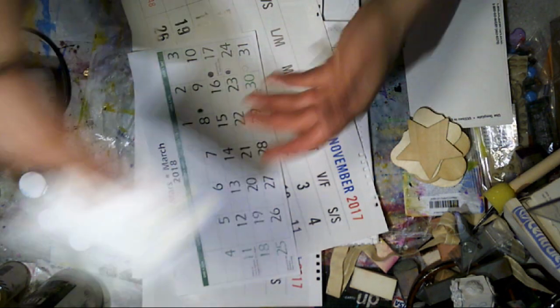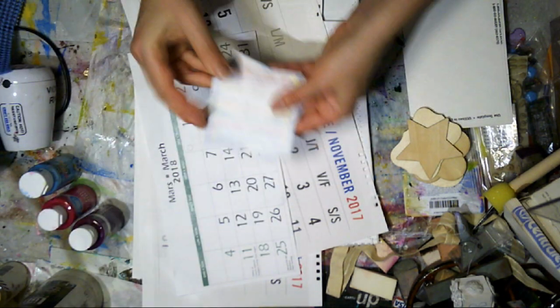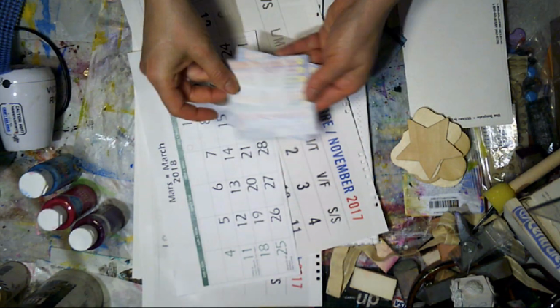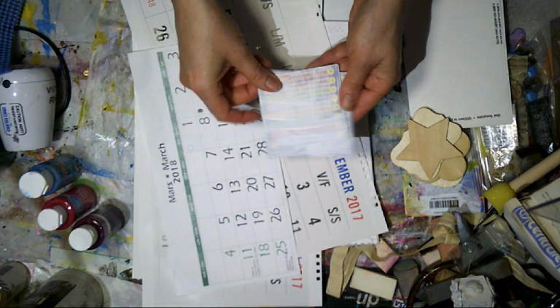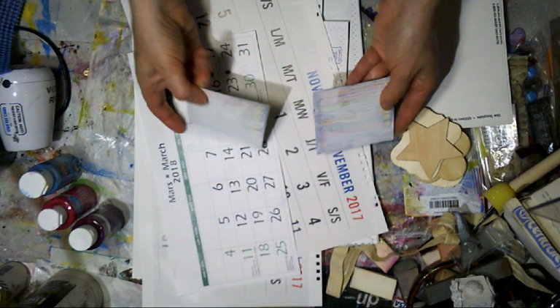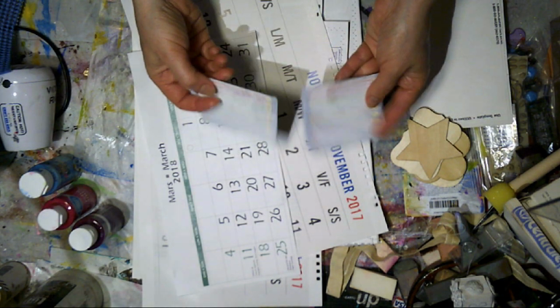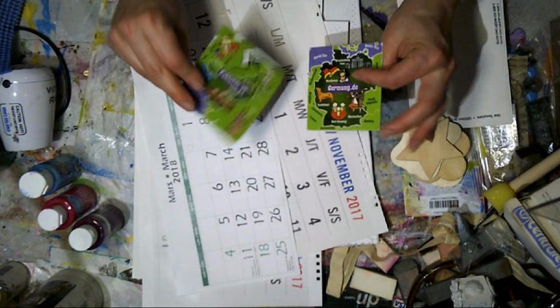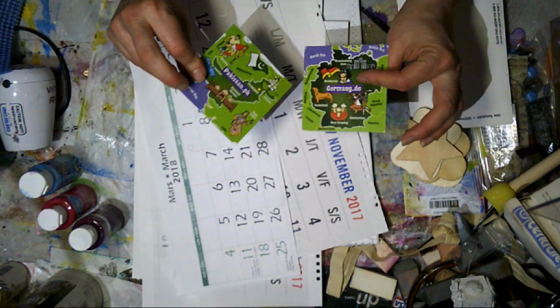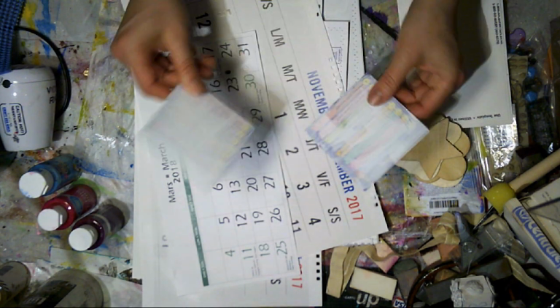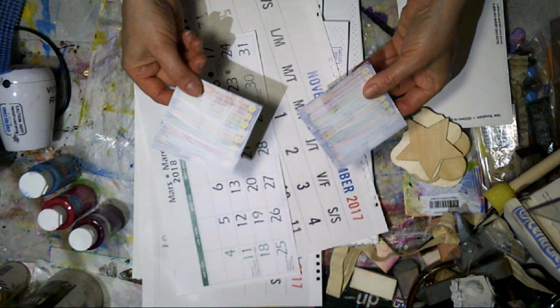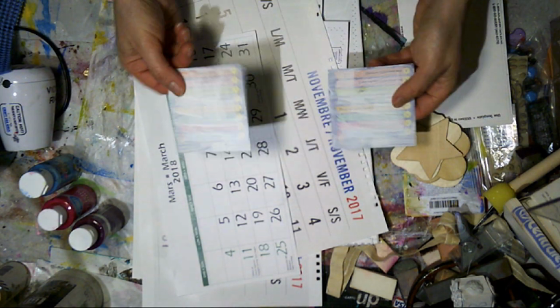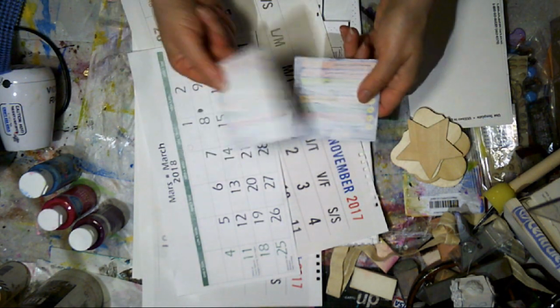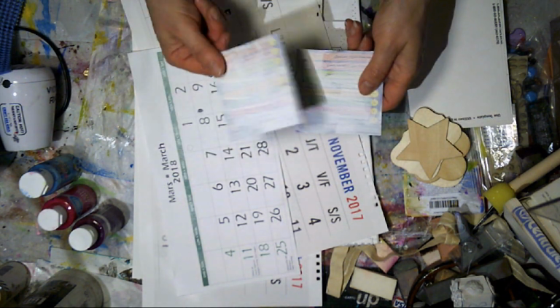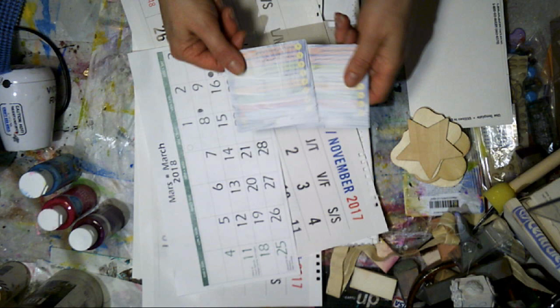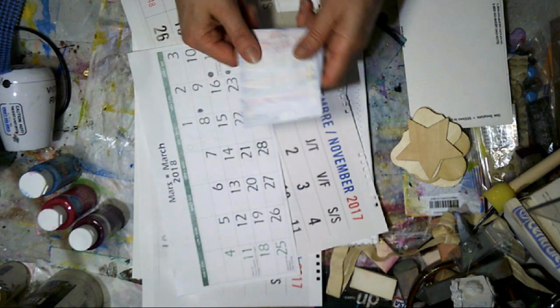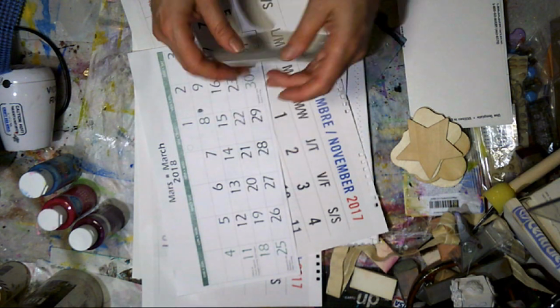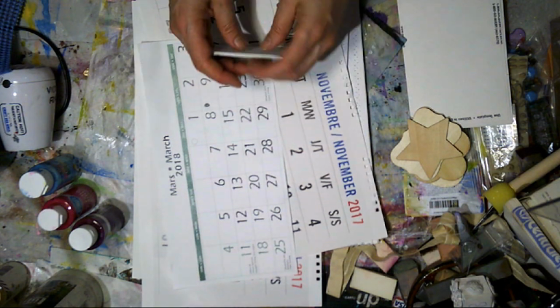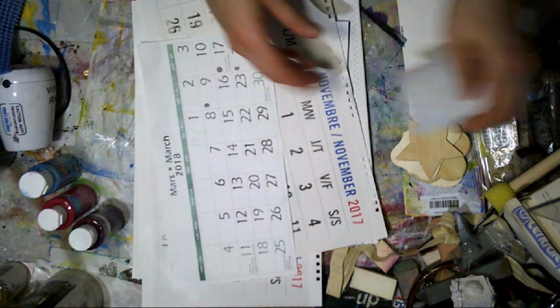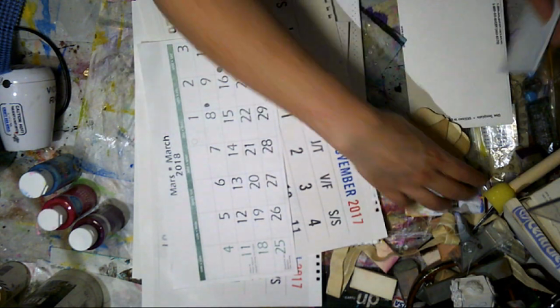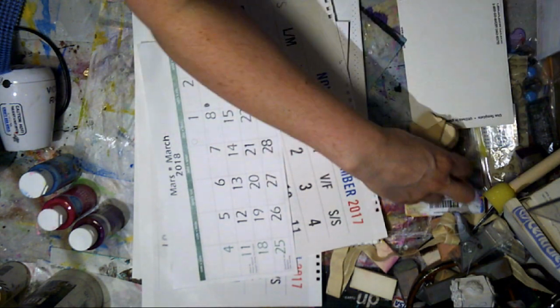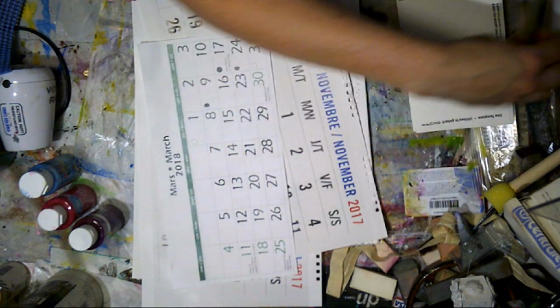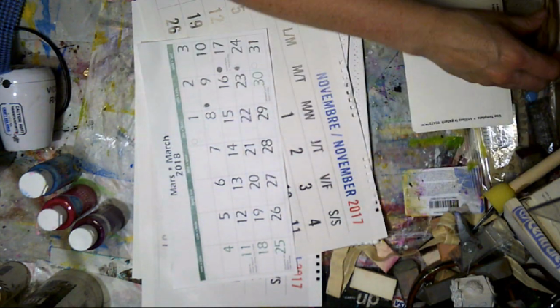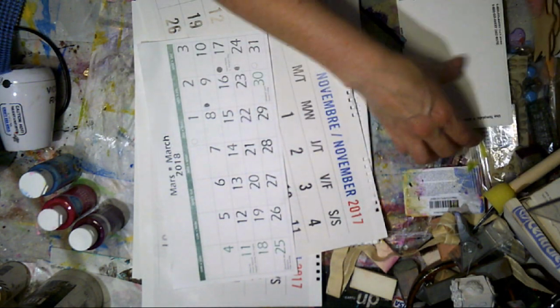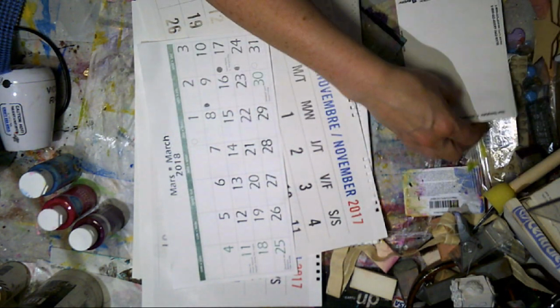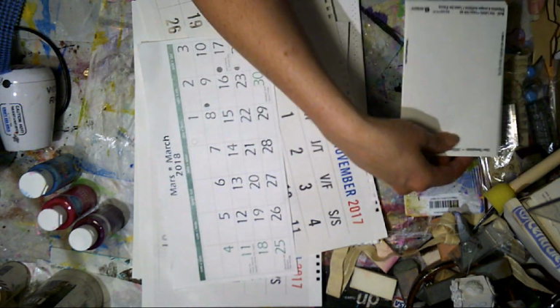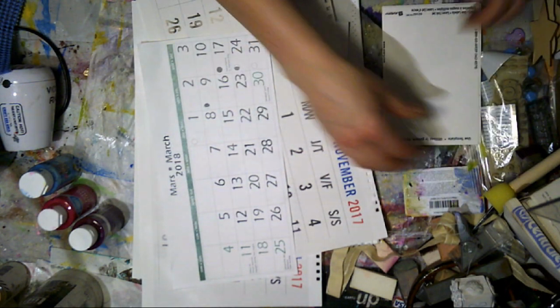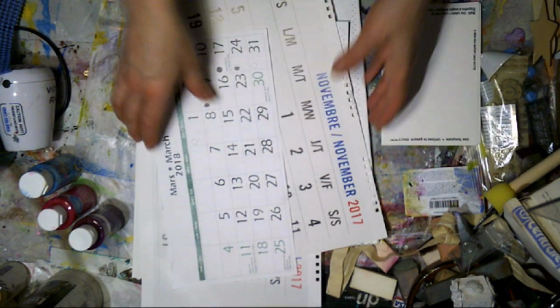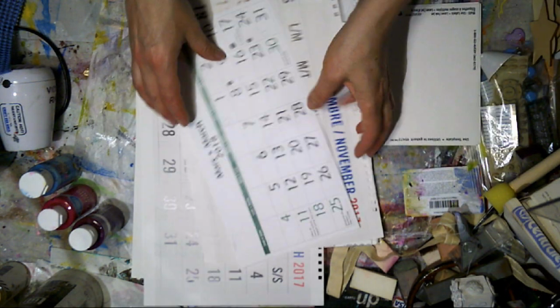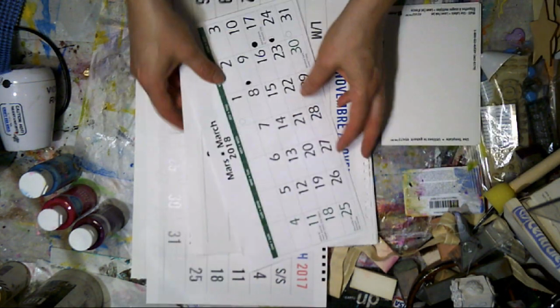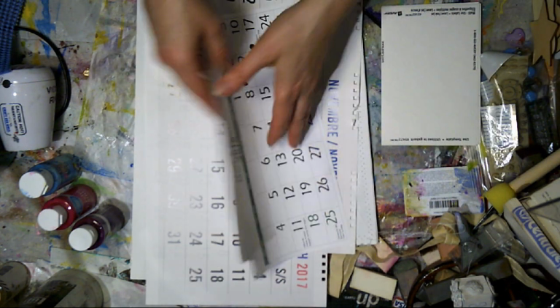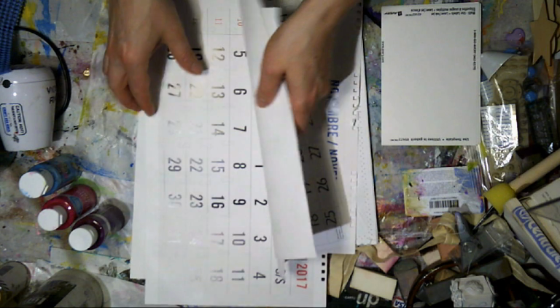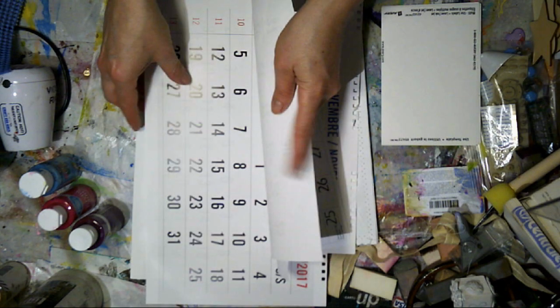I usually pull one or two of those little game cards that I use for my journaling out of the box. It's good to use up the leftover paper.